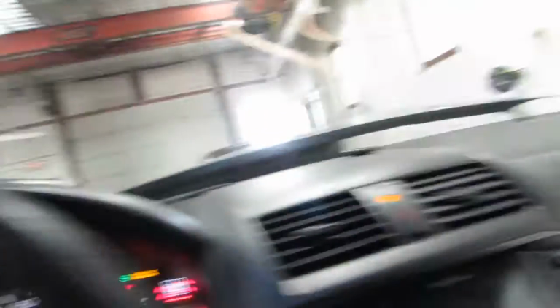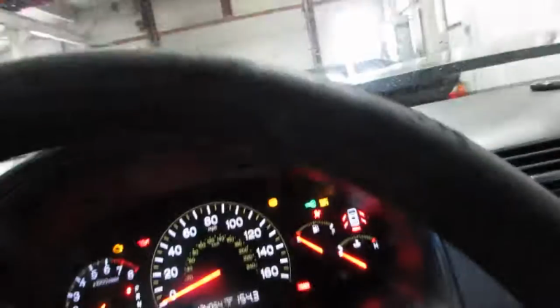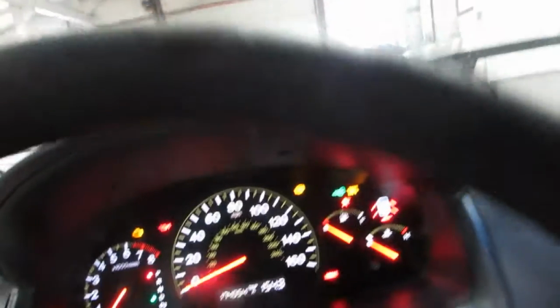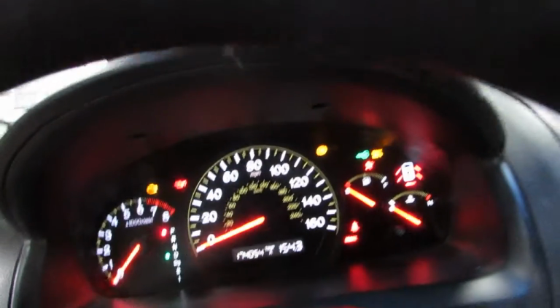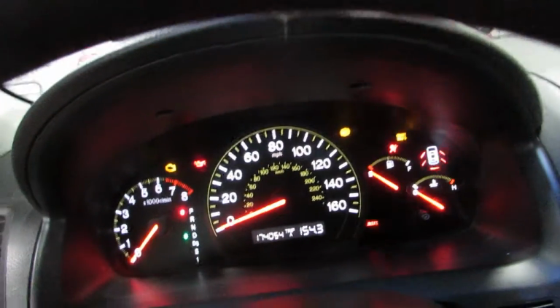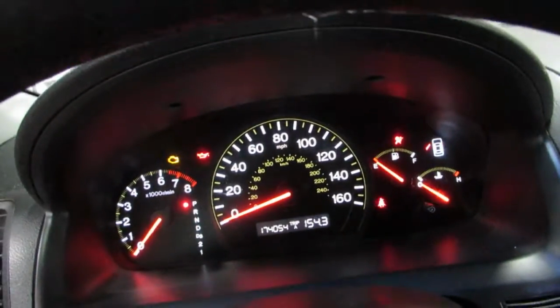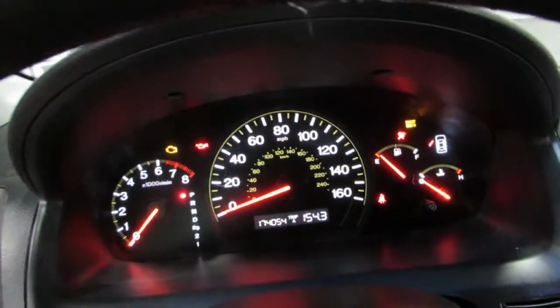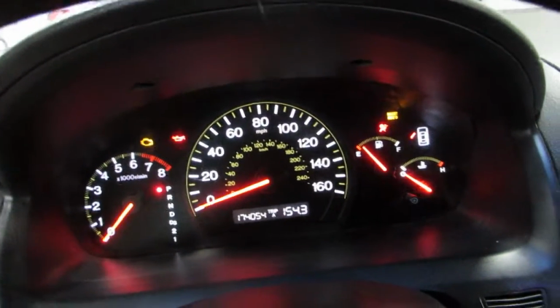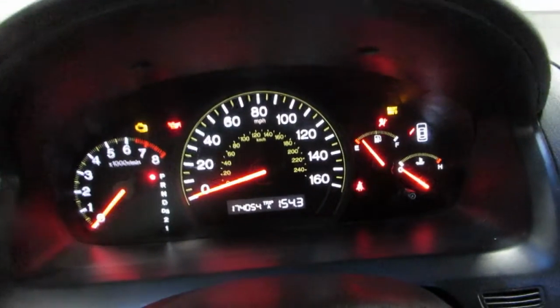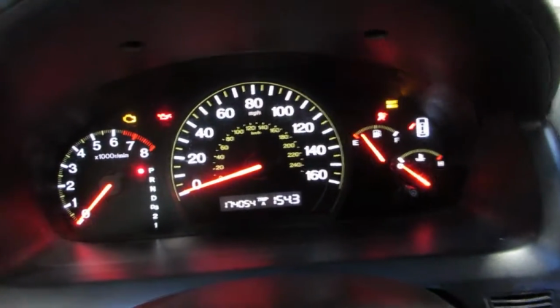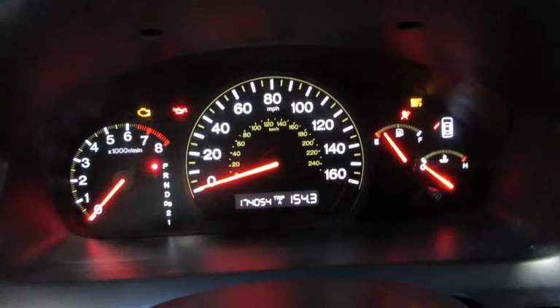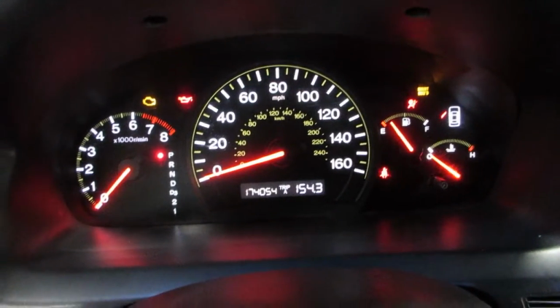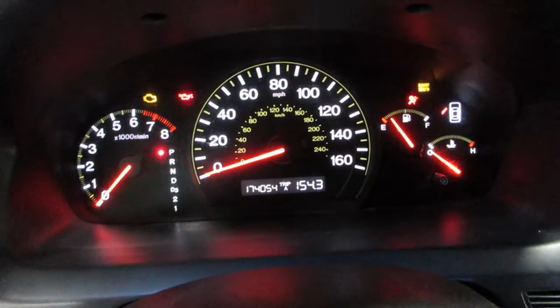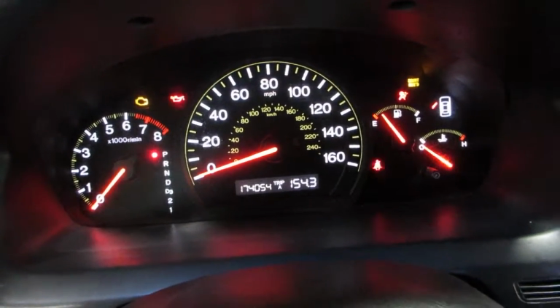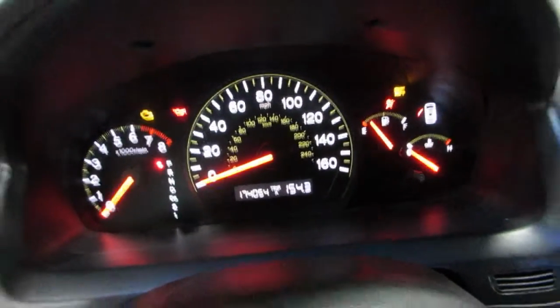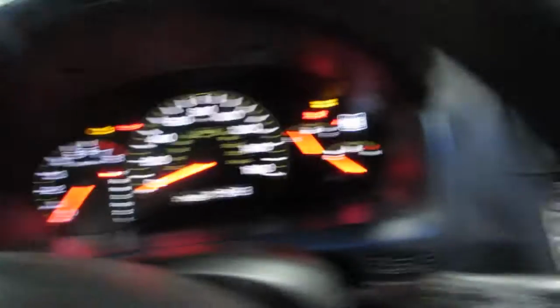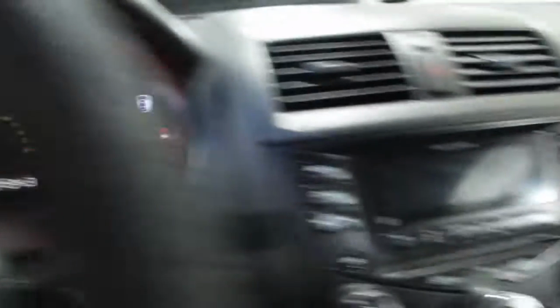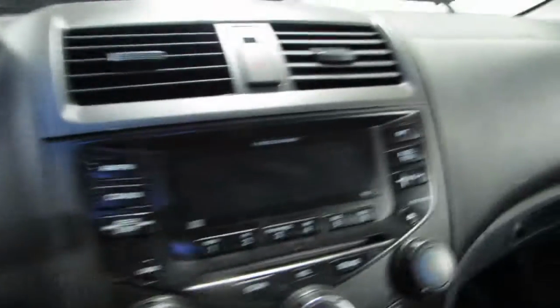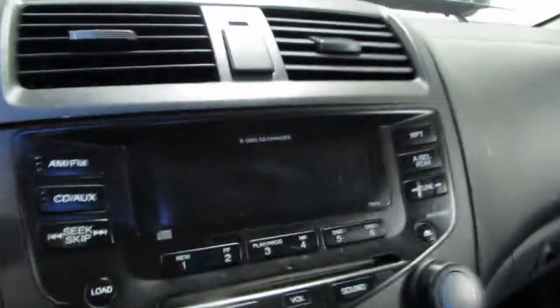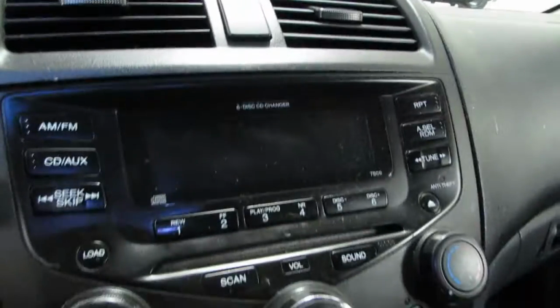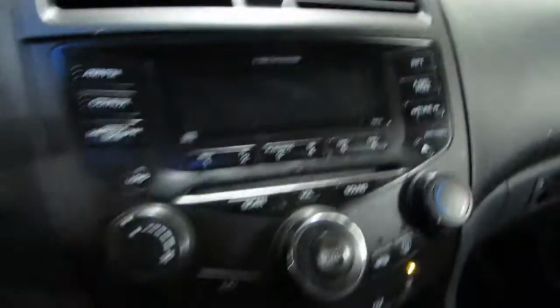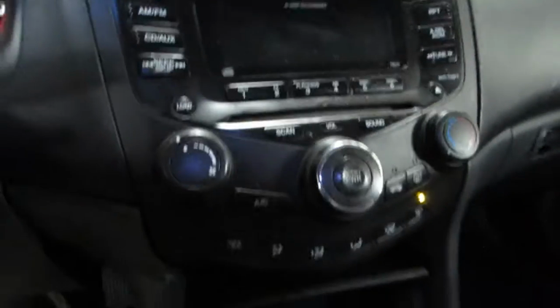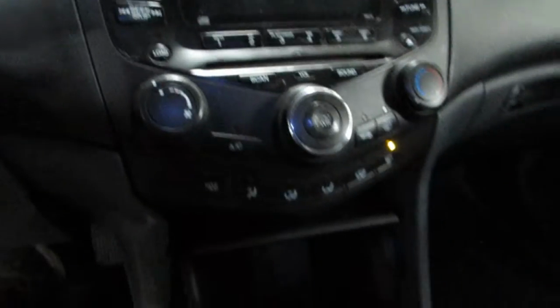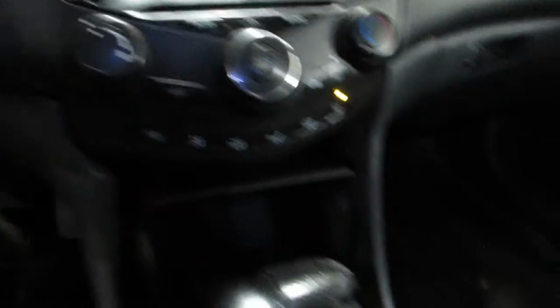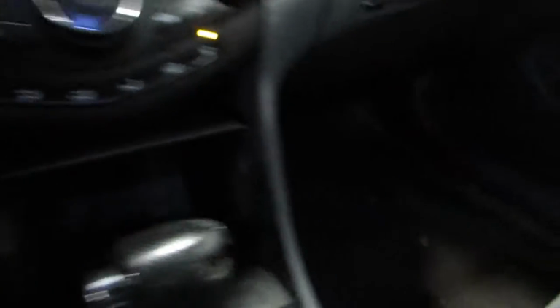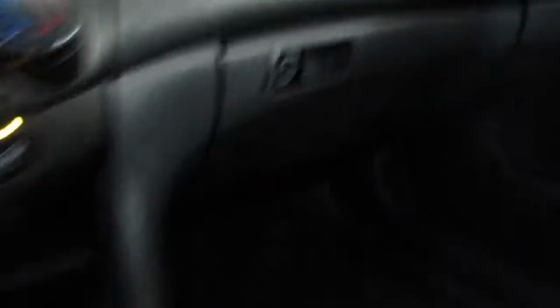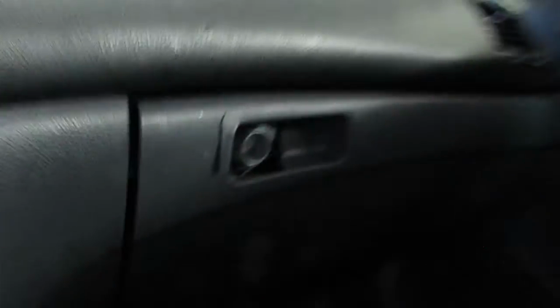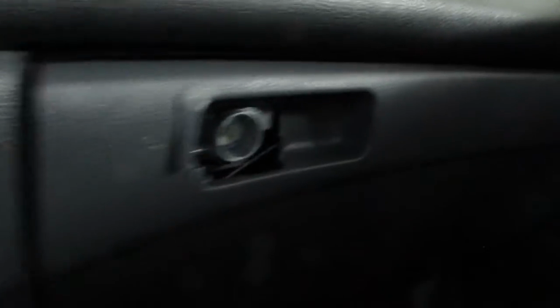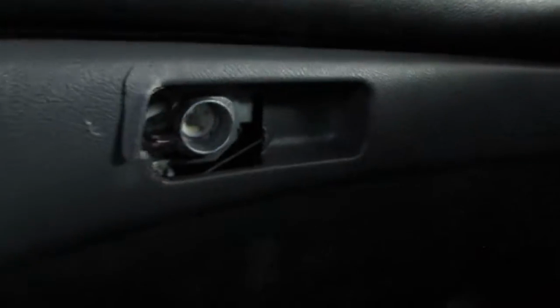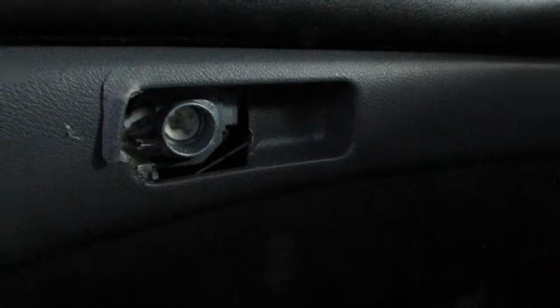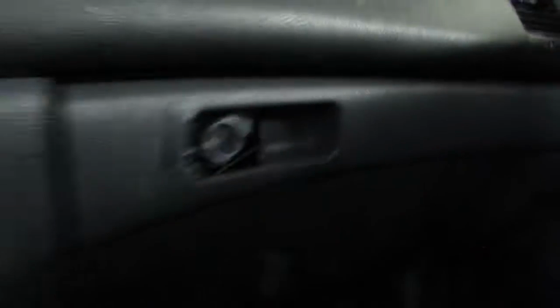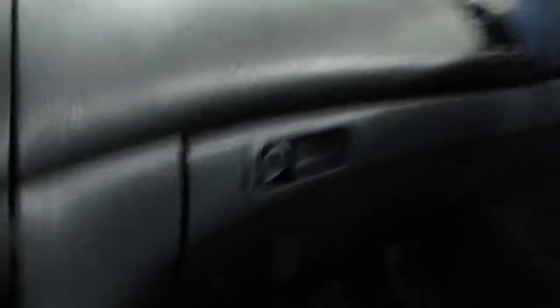Vehicle currently has 174,054 miles on the motor. Beautiful screen and temperature control. Unfortunately the glove box is broken.